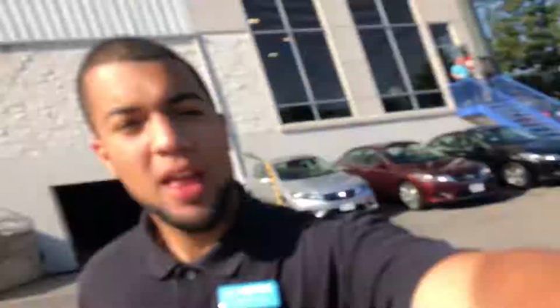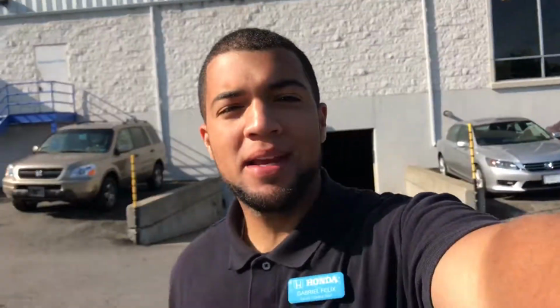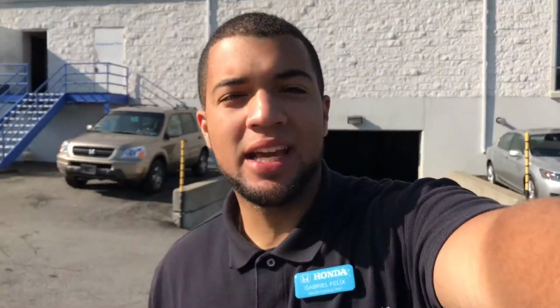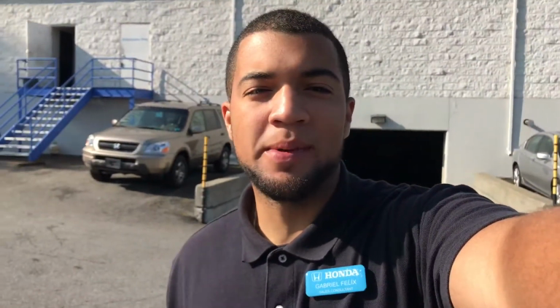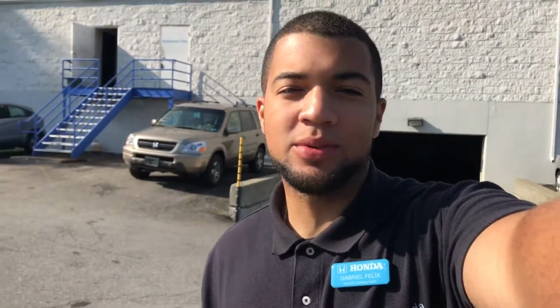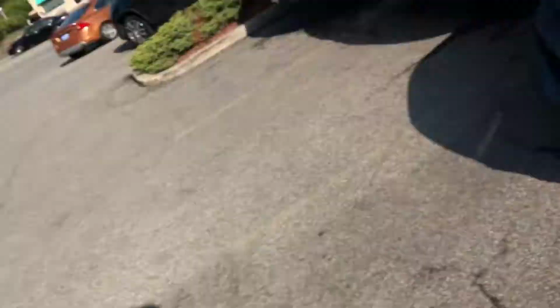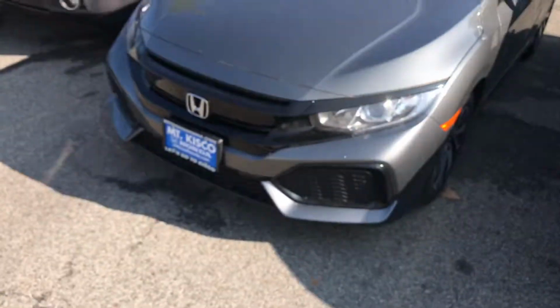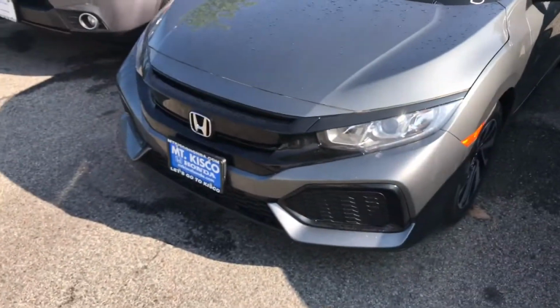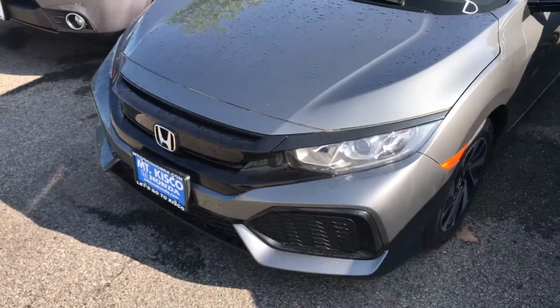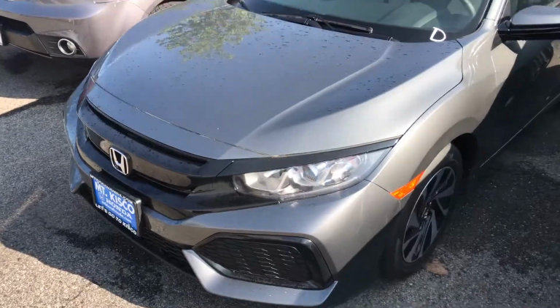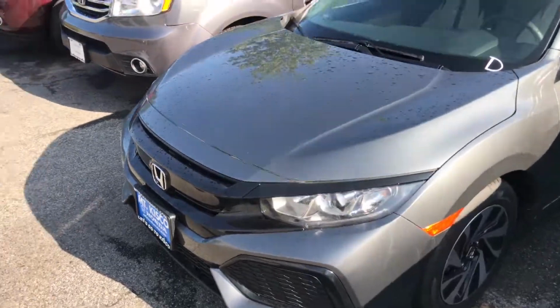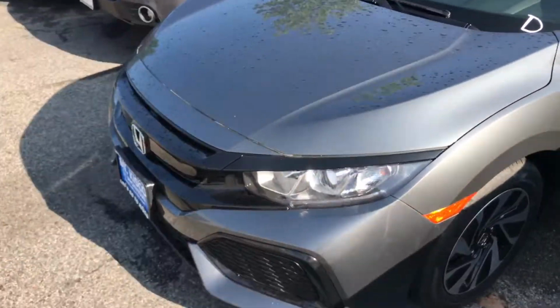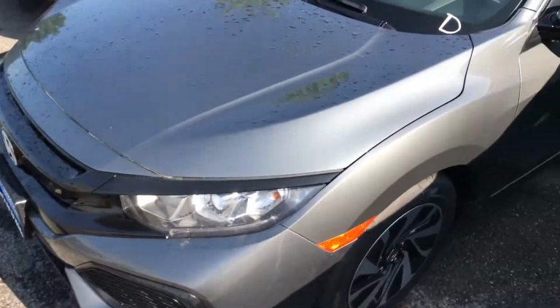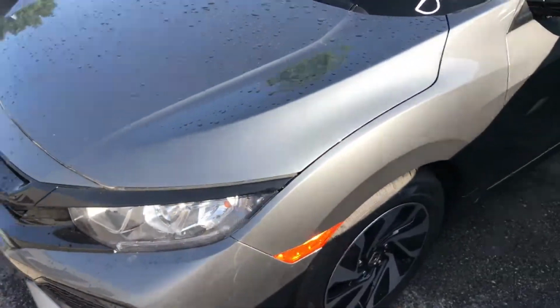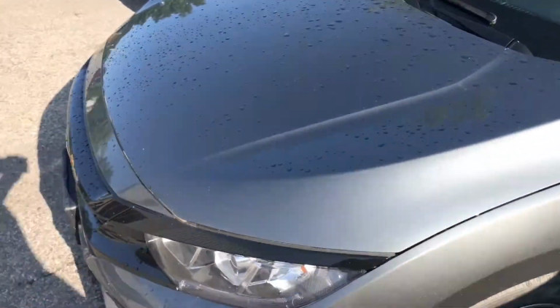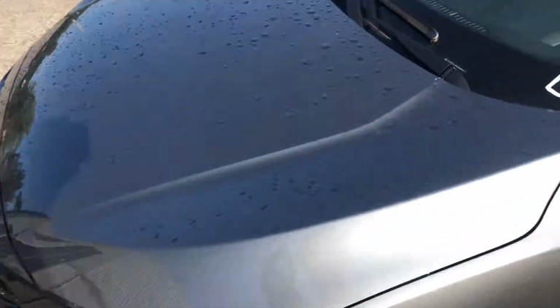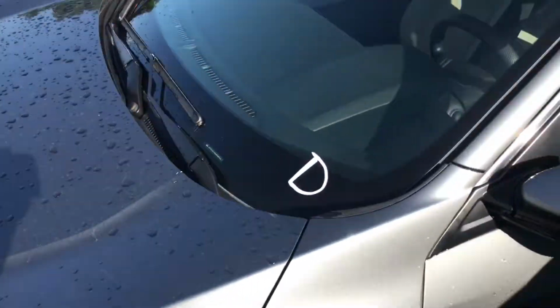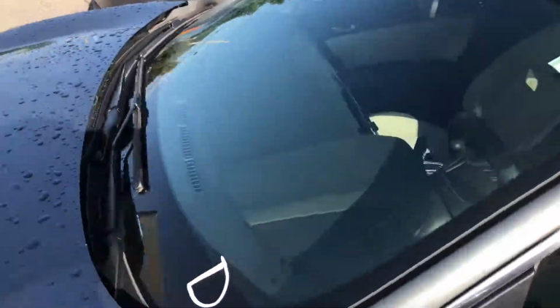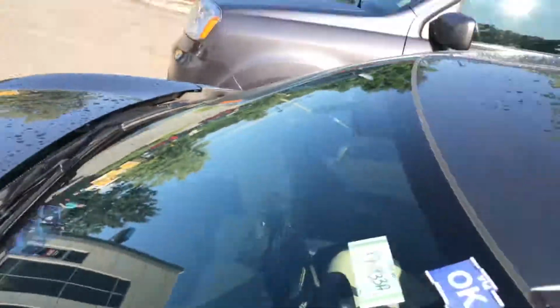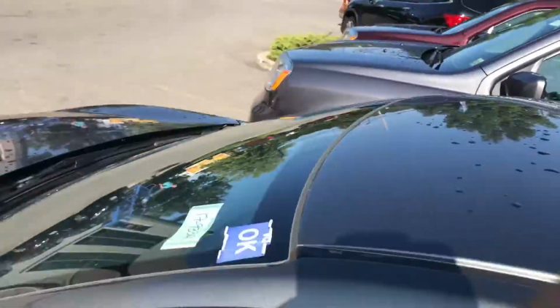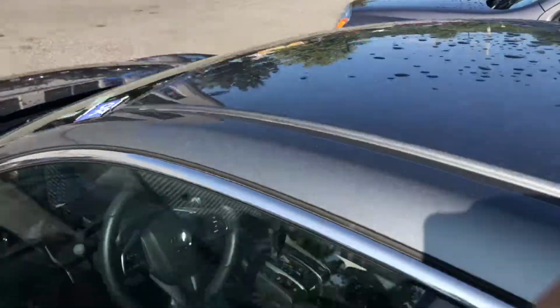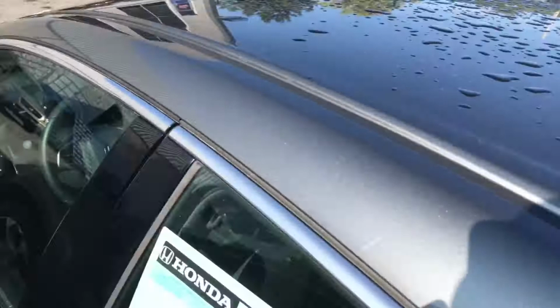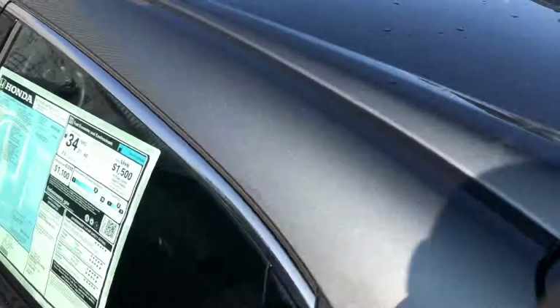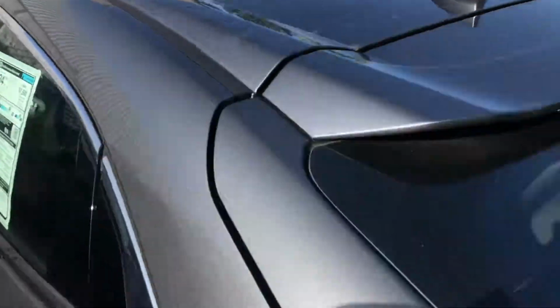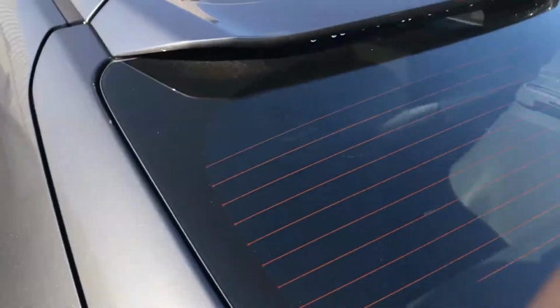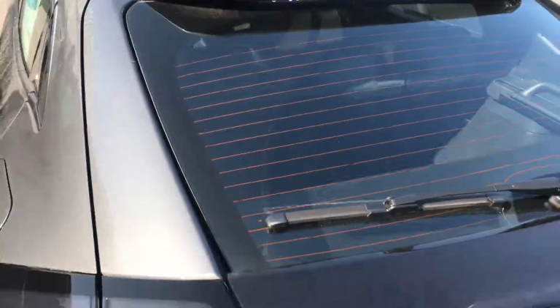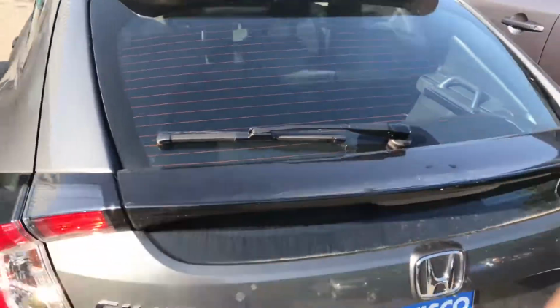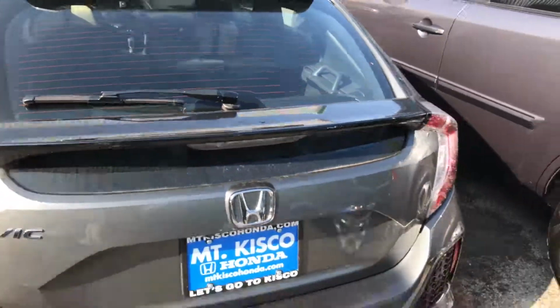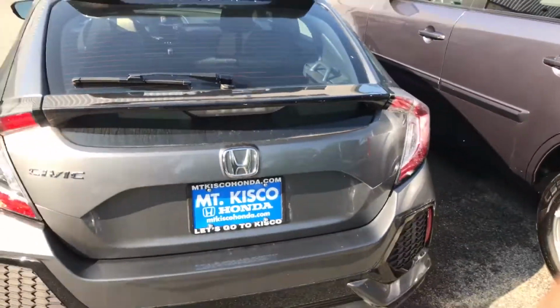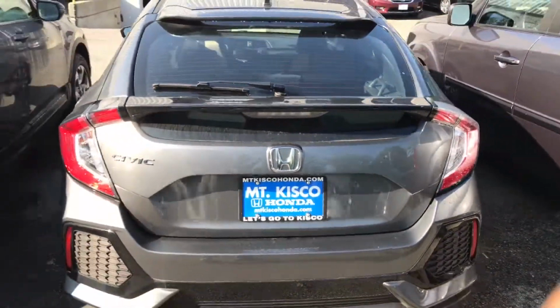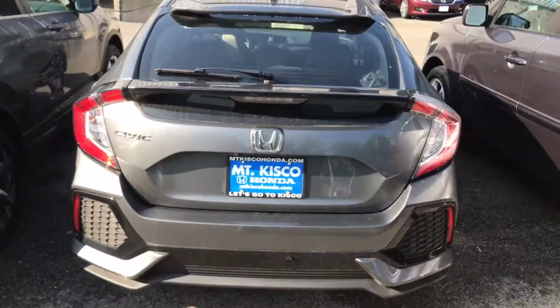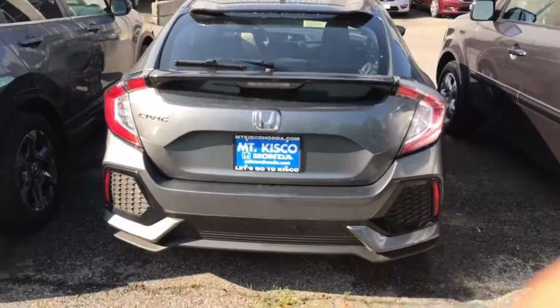Hey, this is Gabriel from Alkisco Honda showing the 2017 Honda Civic Hatchback LX — this is the LX model that you inquired about. This is in polished metal, so it's a dark exterior color as you can see.